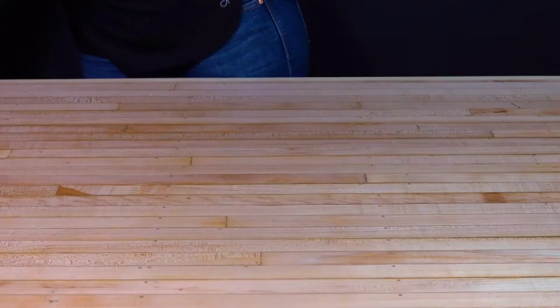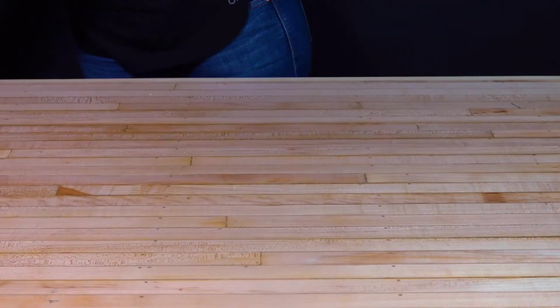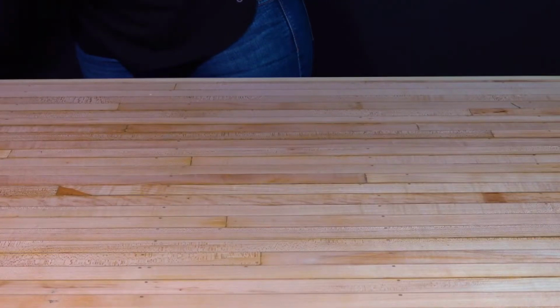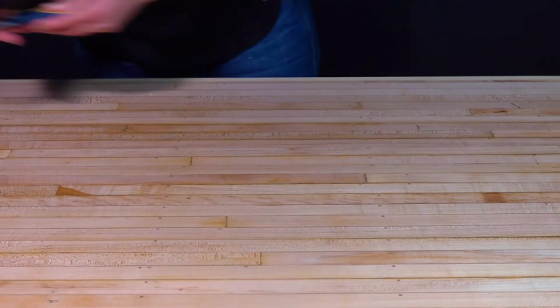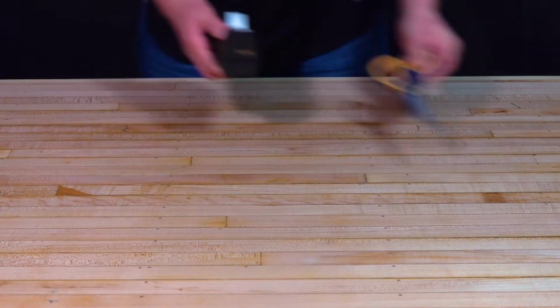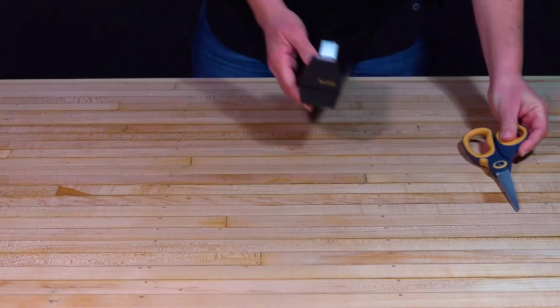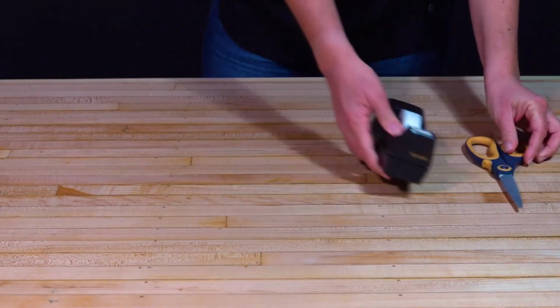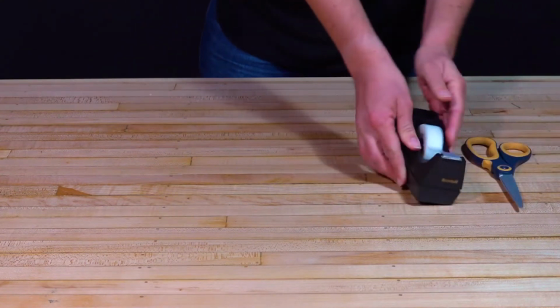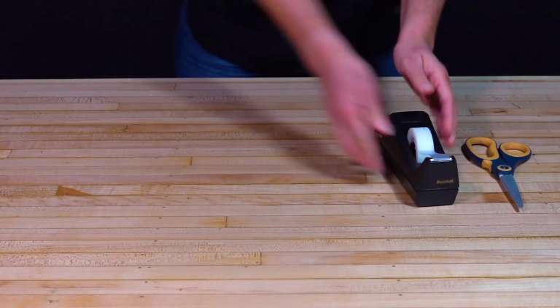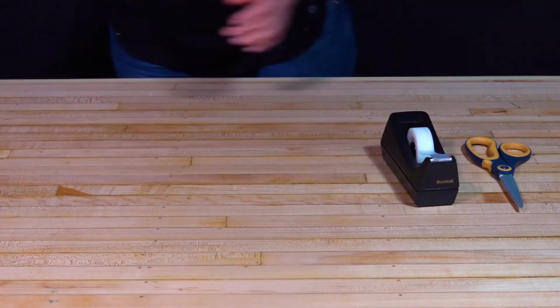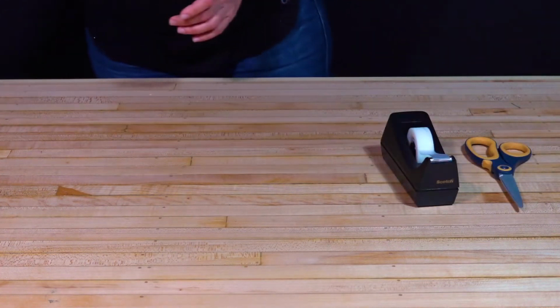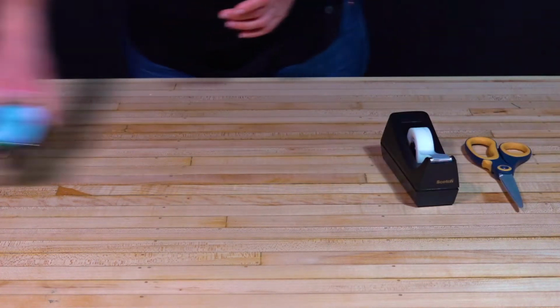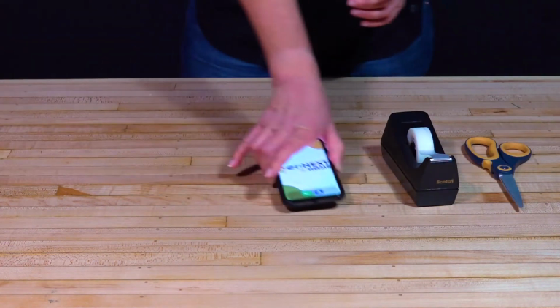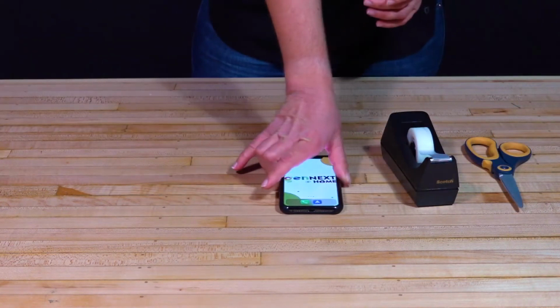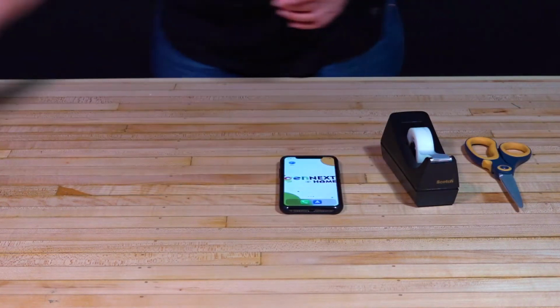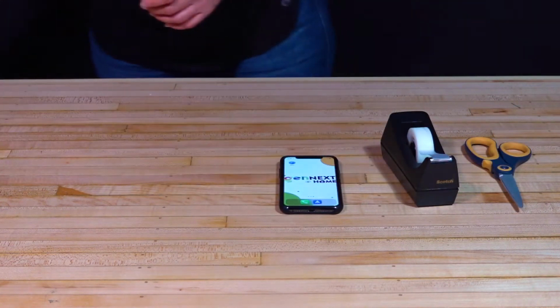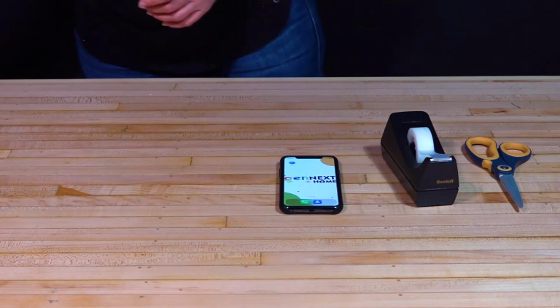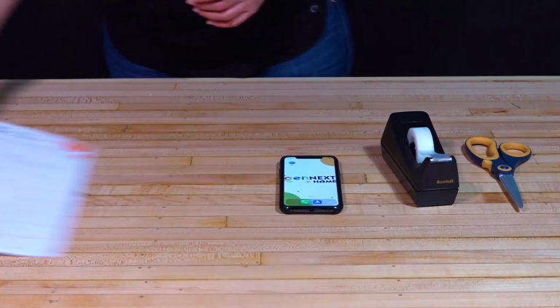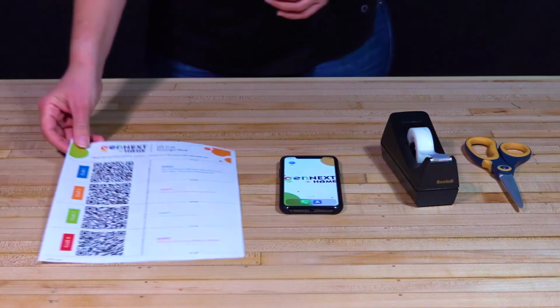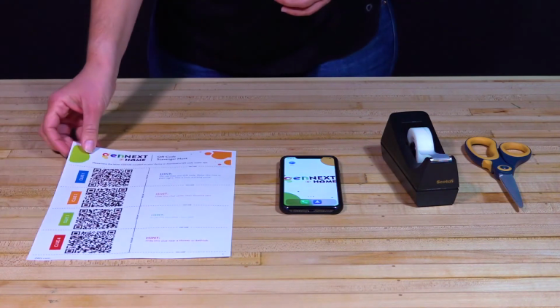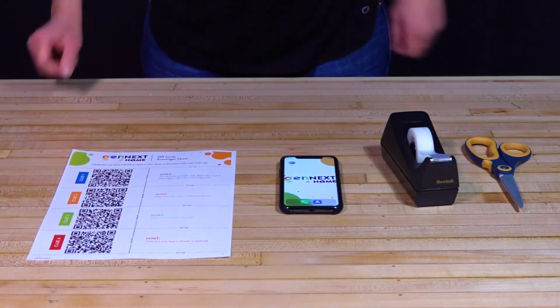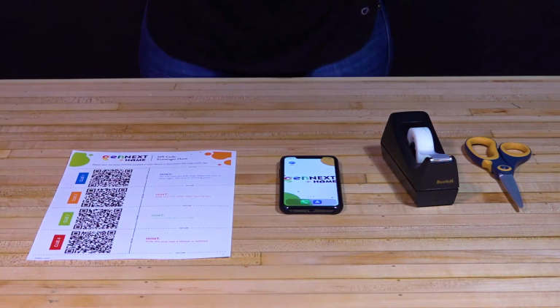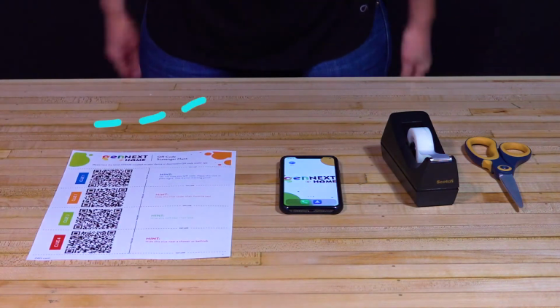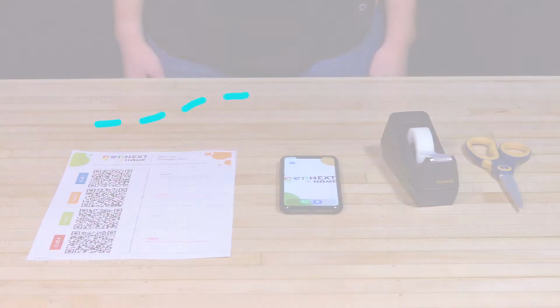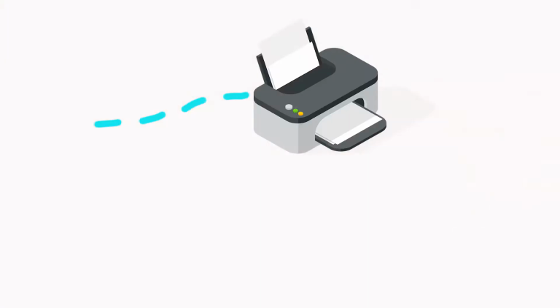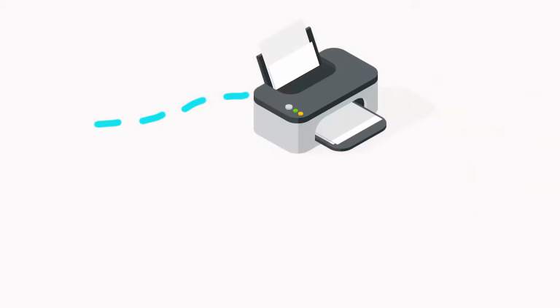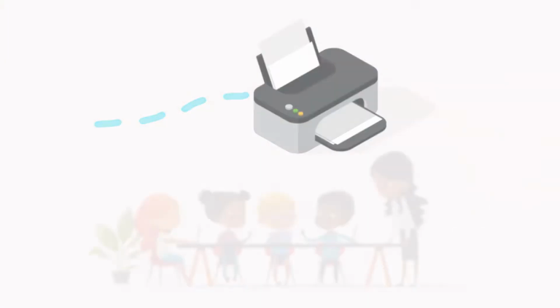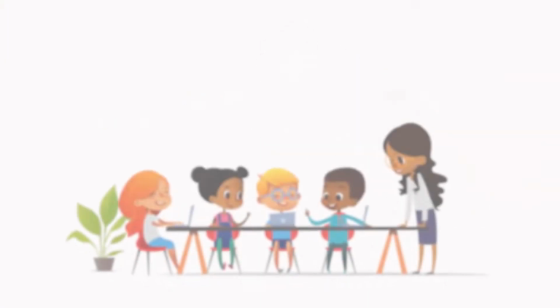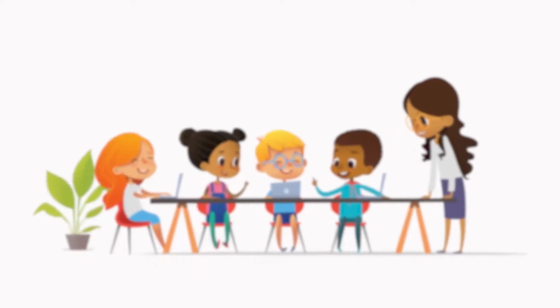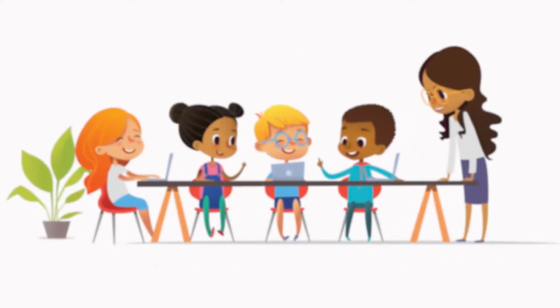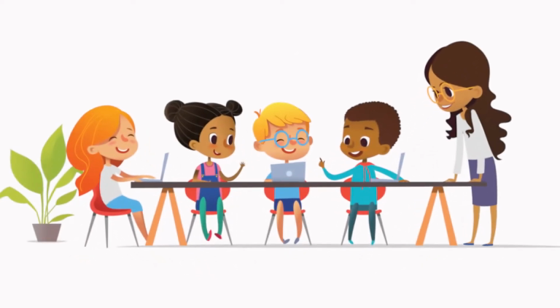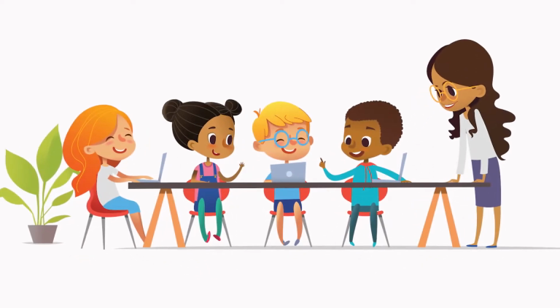First, let's gather all of our materials. You're going to need scissors, tape, a smartphone, our official GenNext QR Code scavenger hunt worksheets, access to a printer, and a friend or party to participate in your scavenger hunt.